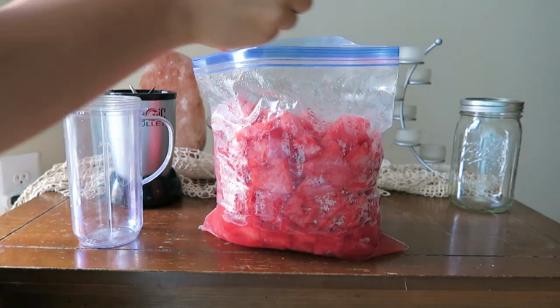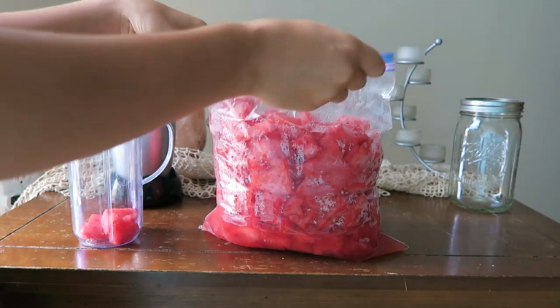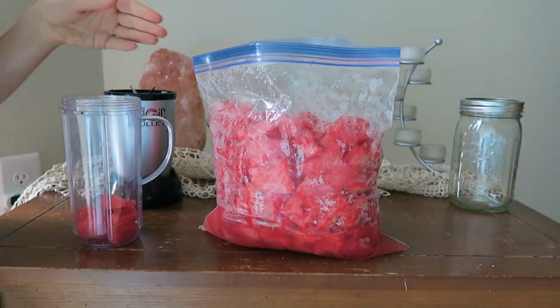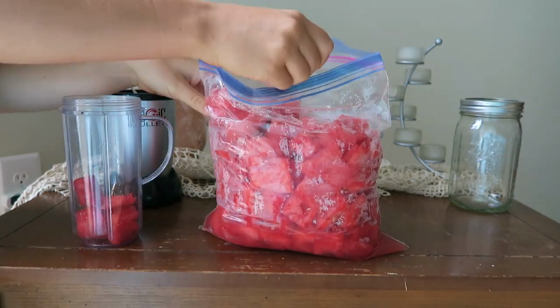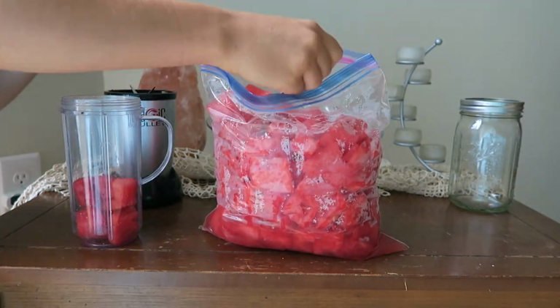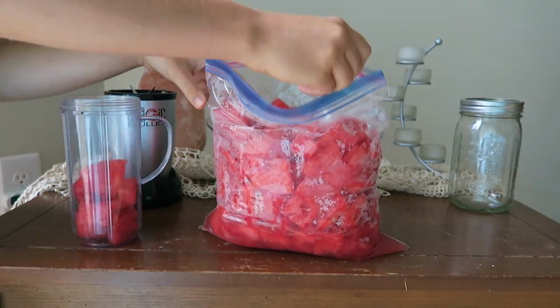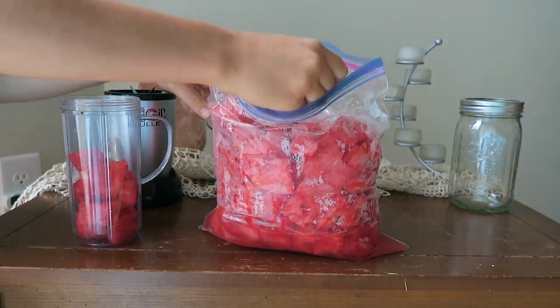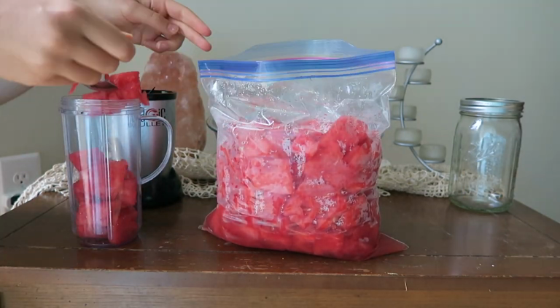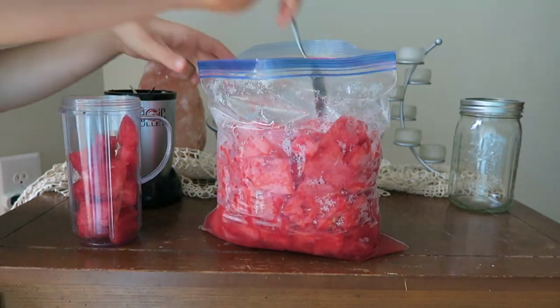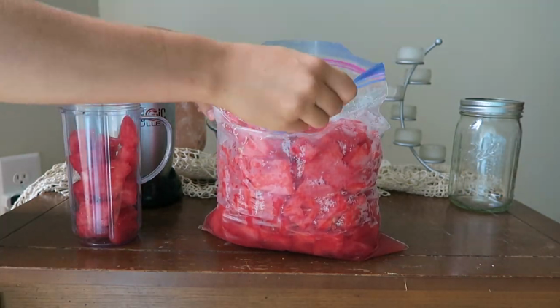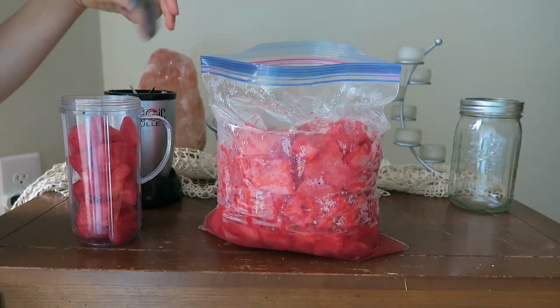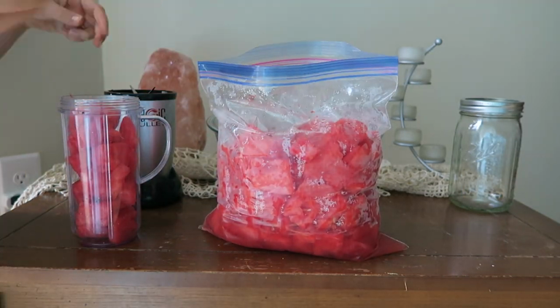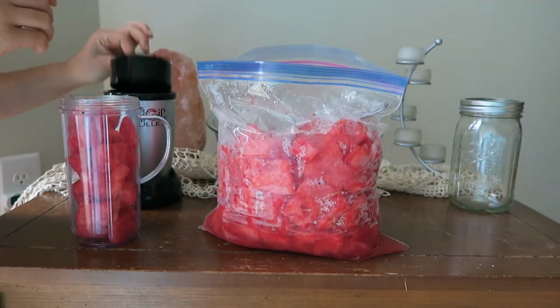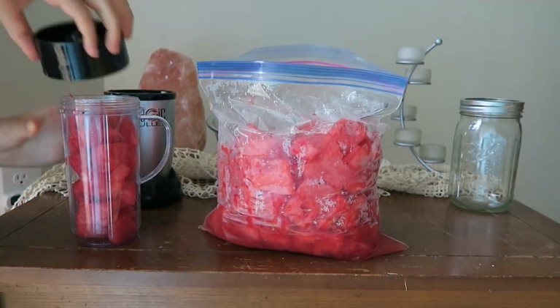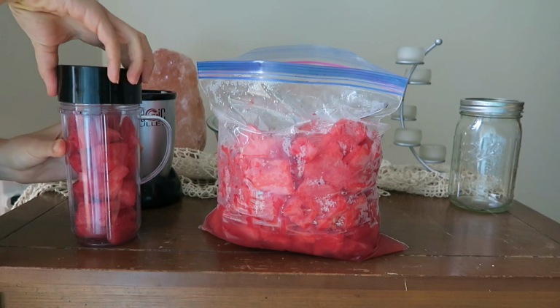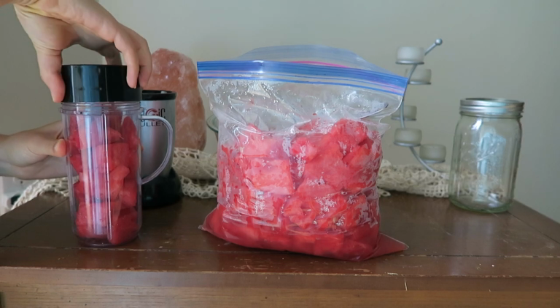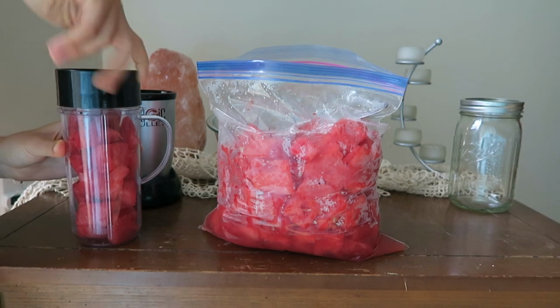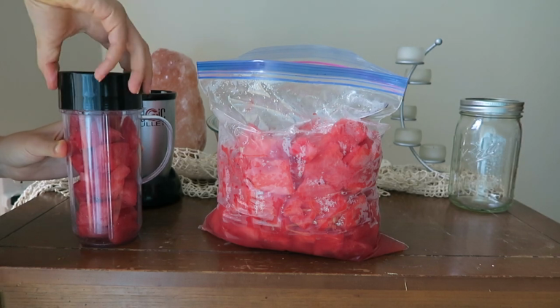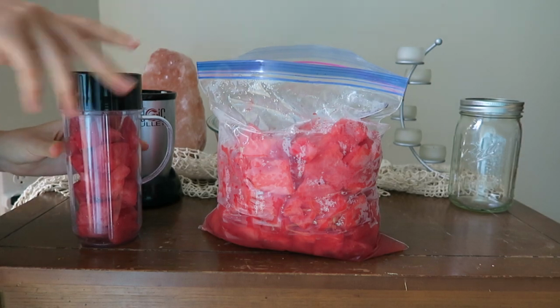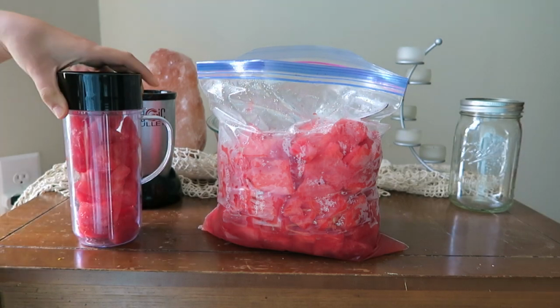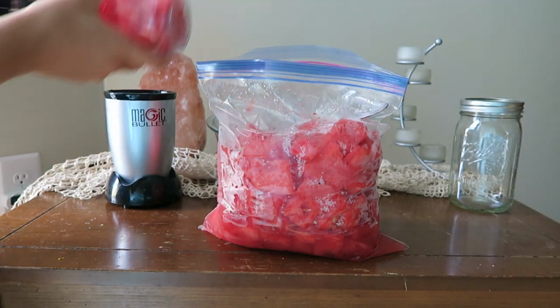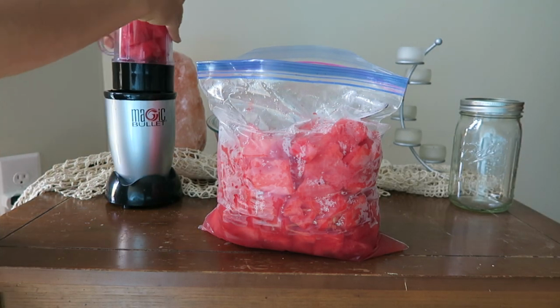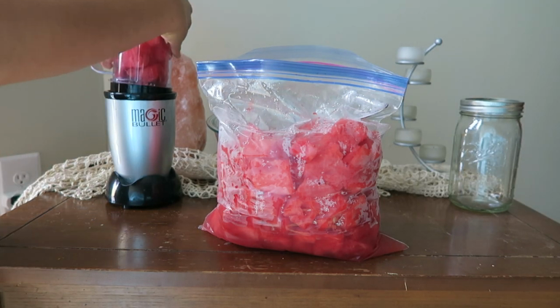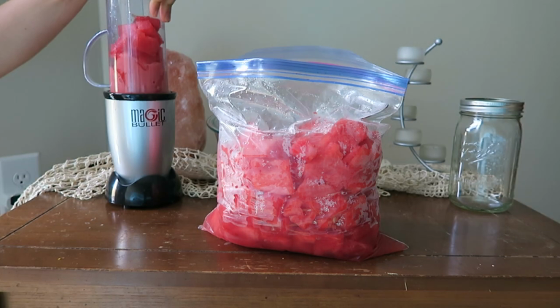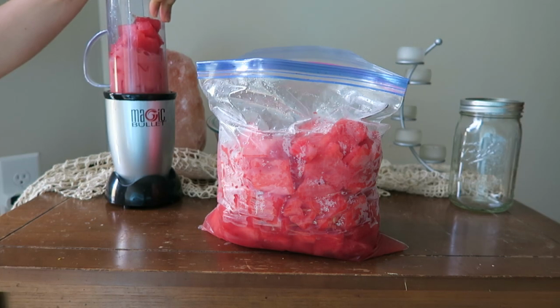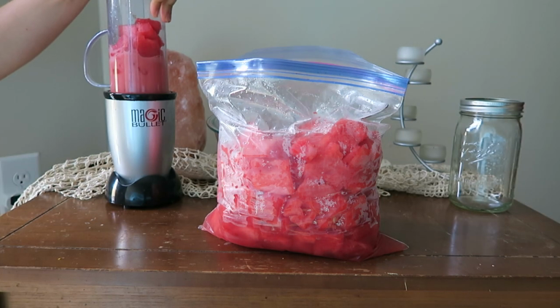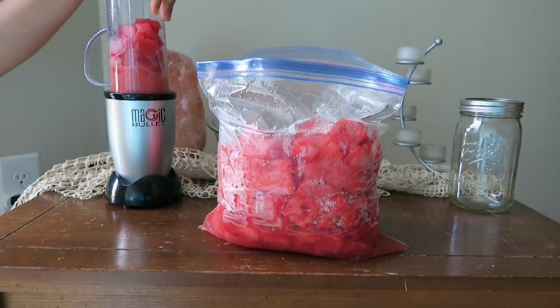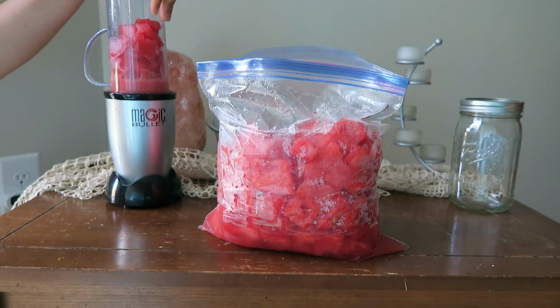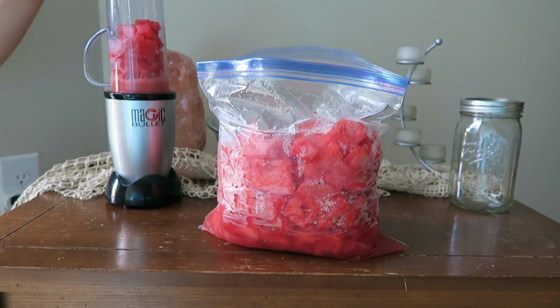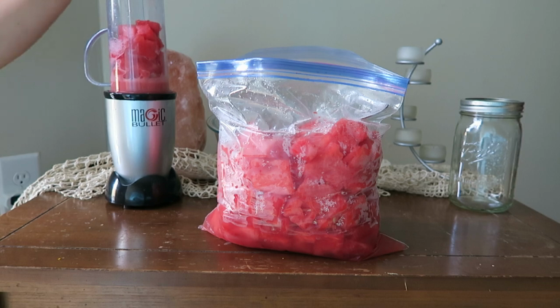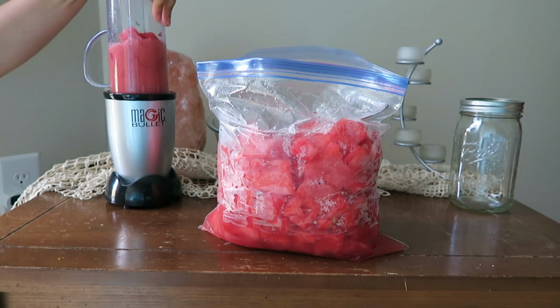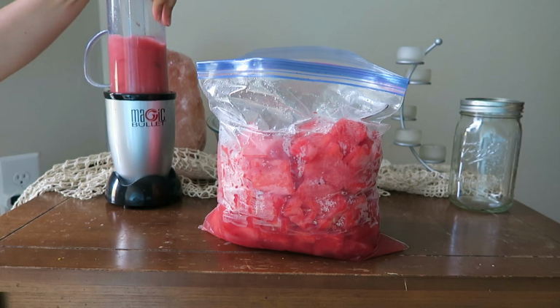This is super simple — you're just going to fill your blender up with the fresh watermelon pieces, then attach the lid and blend. The watermelon has enough liquid in it where you can just blend it by itself and it will form a juice-type consistency.